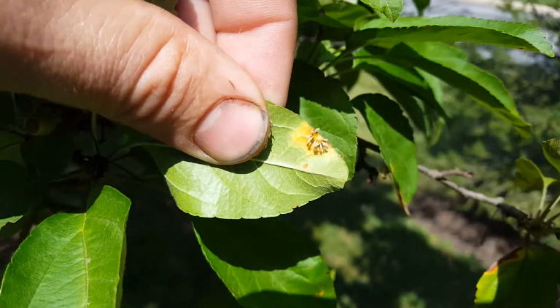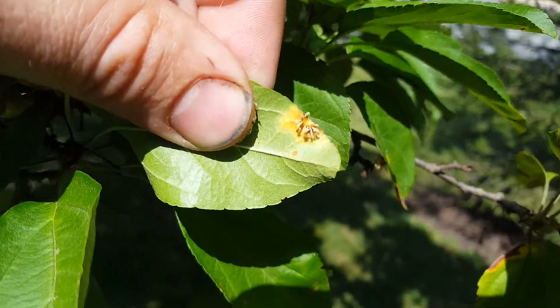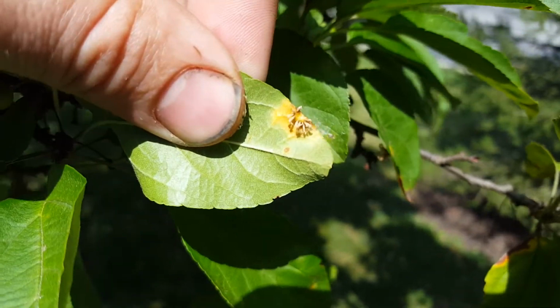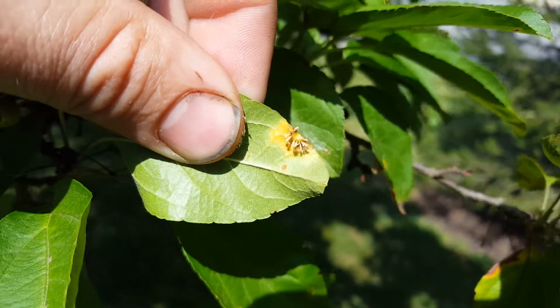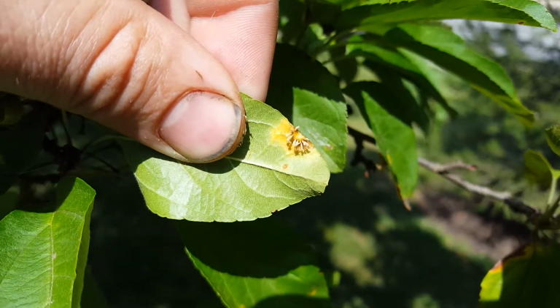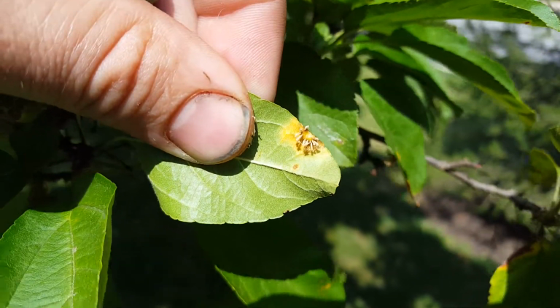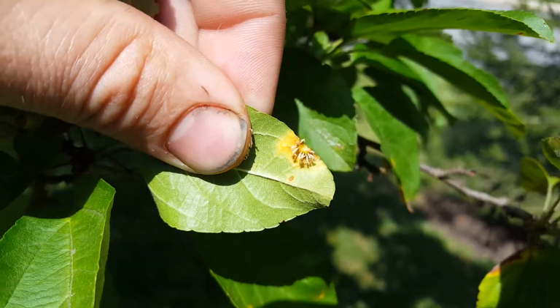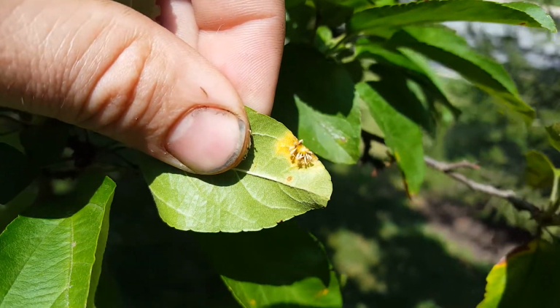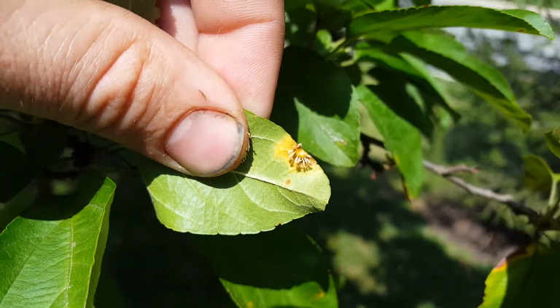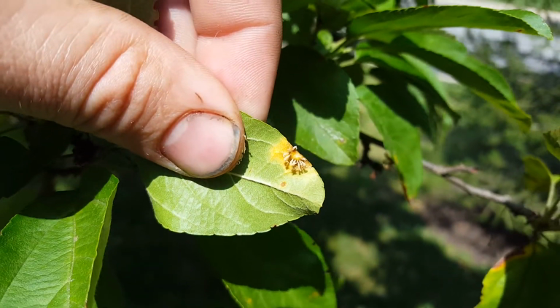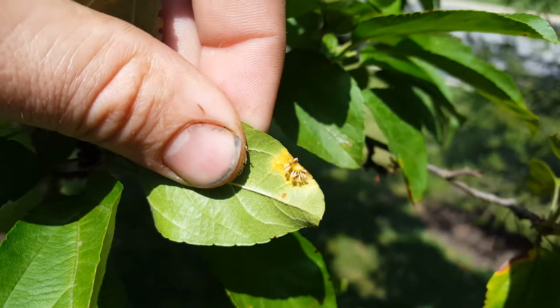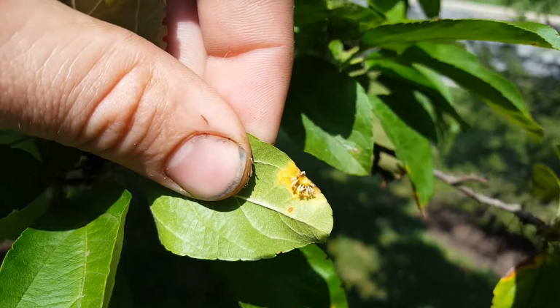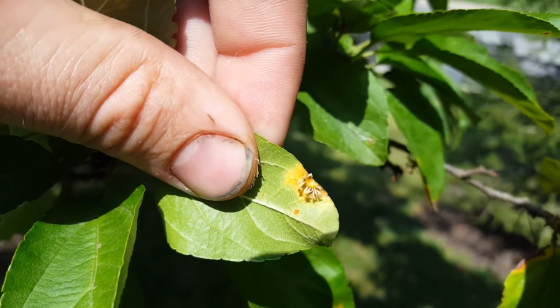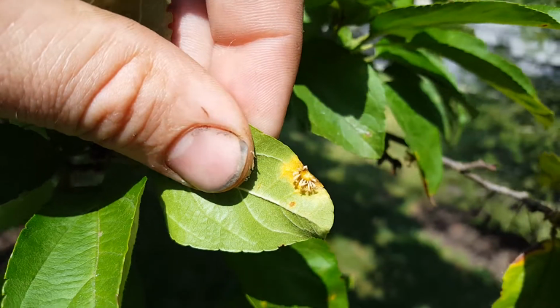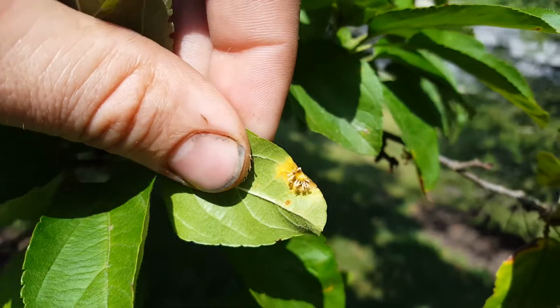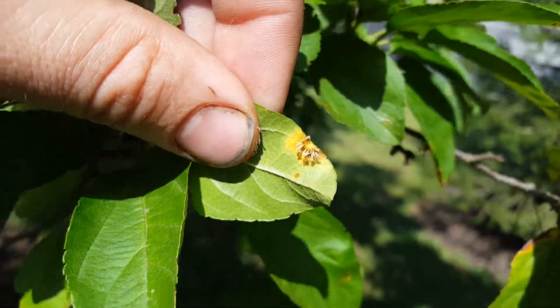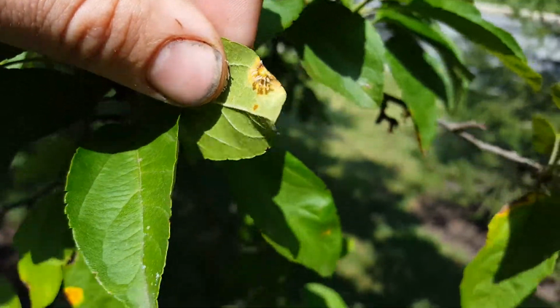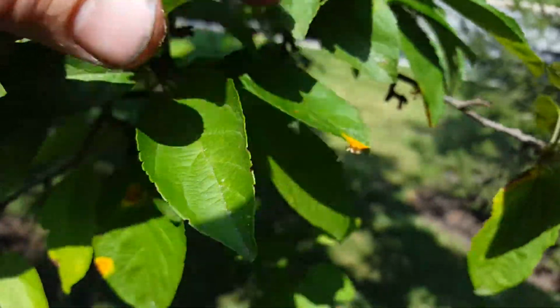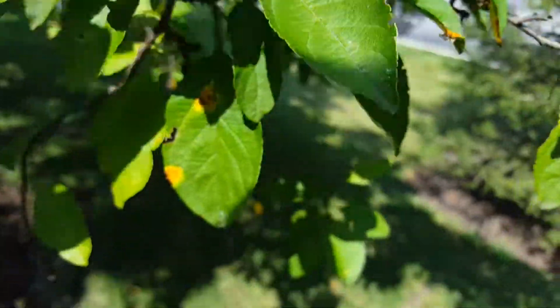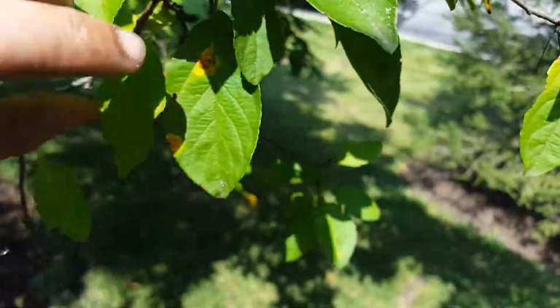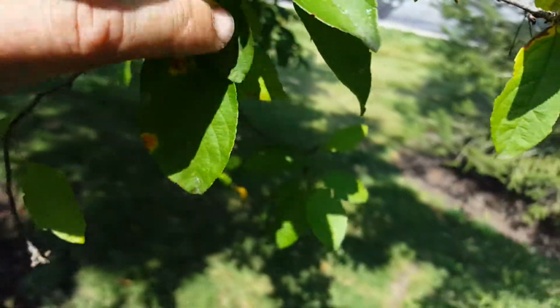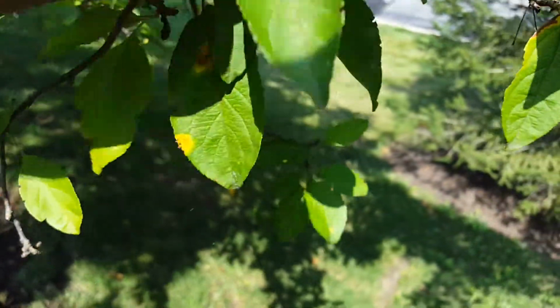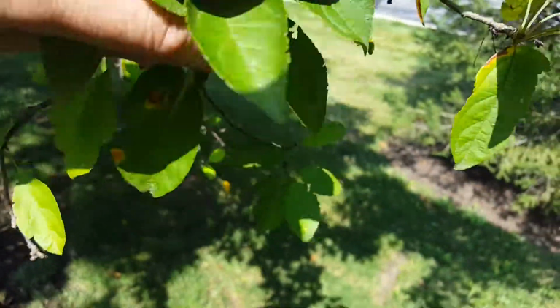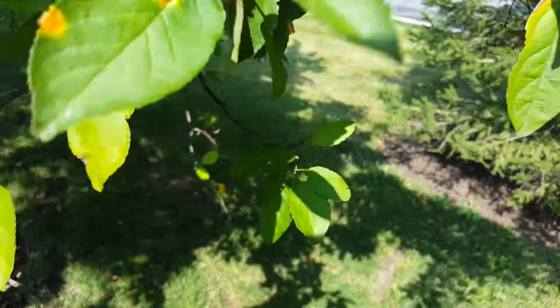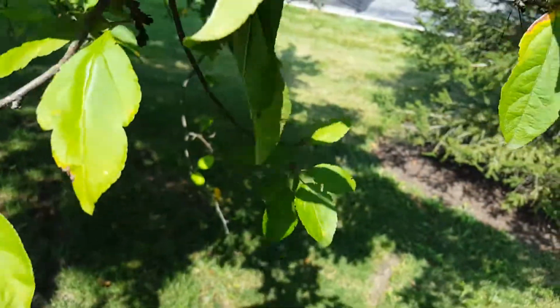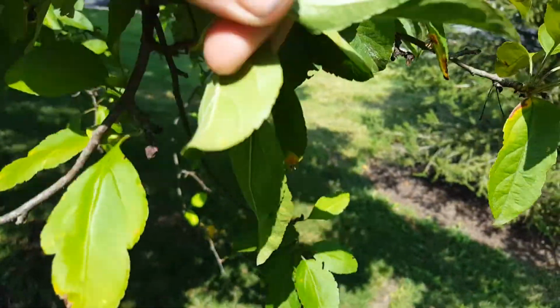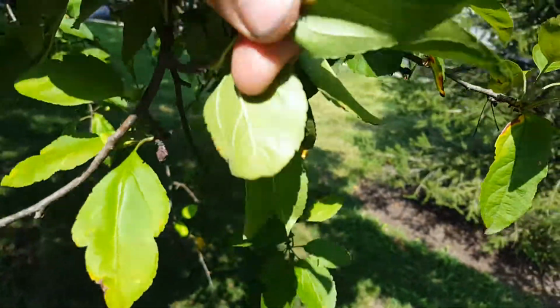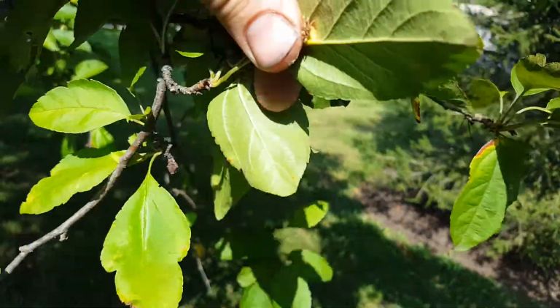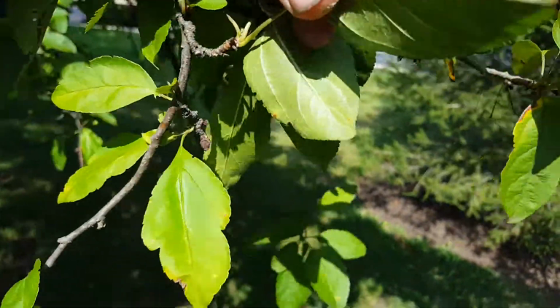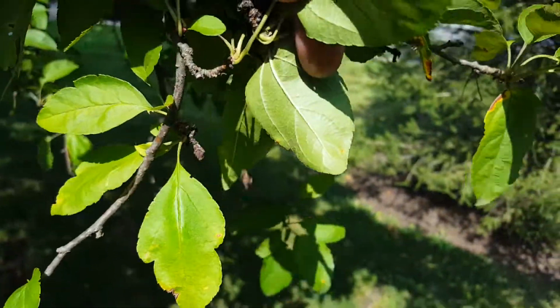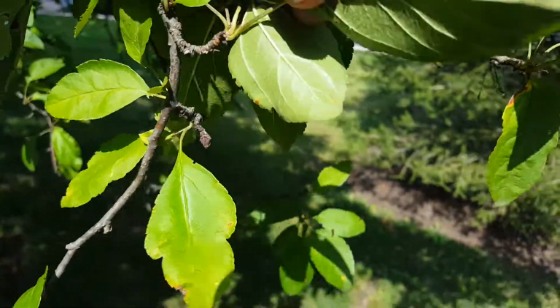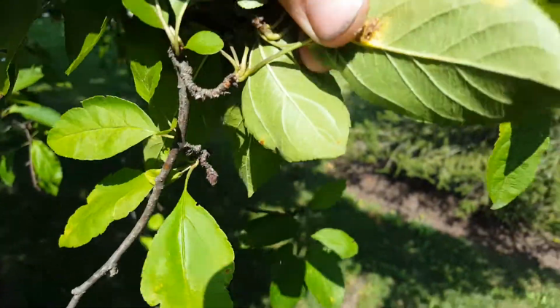See right here another lesion — that's the fruit of the fungus, they call it fruiting. Here's some more.